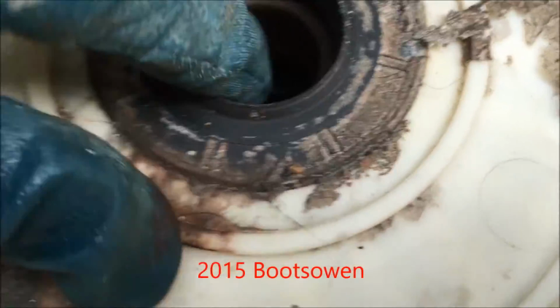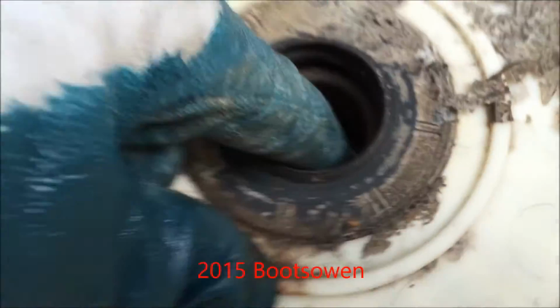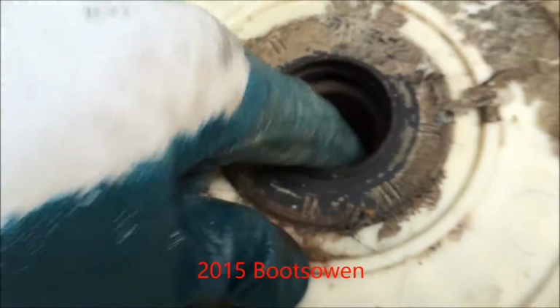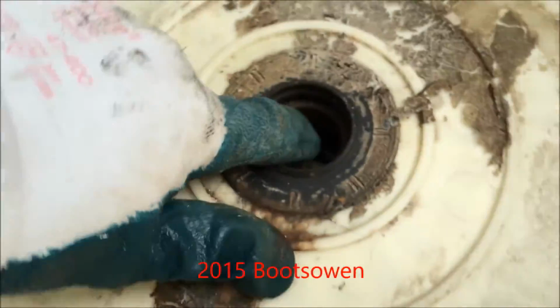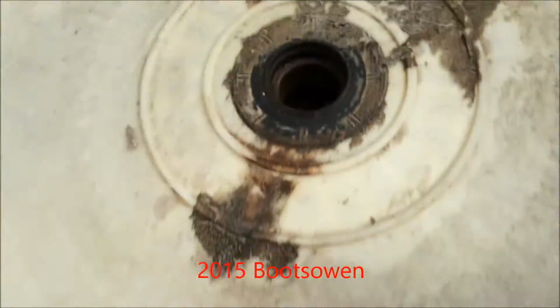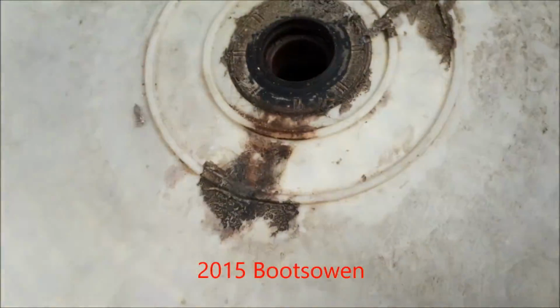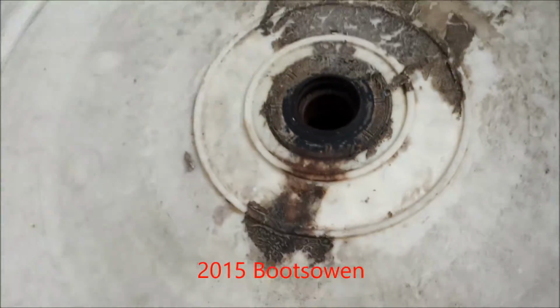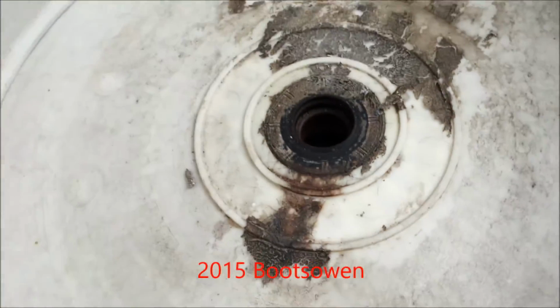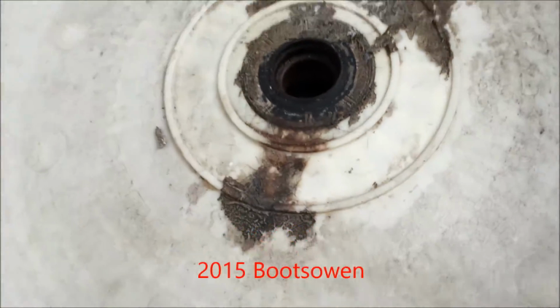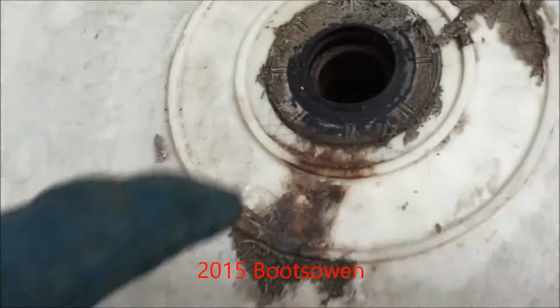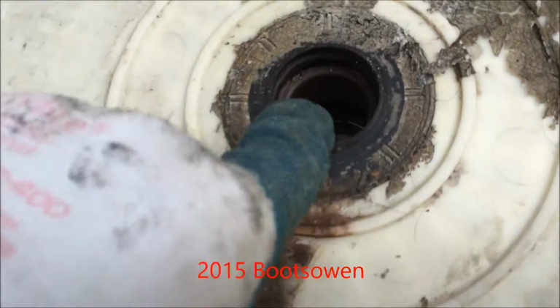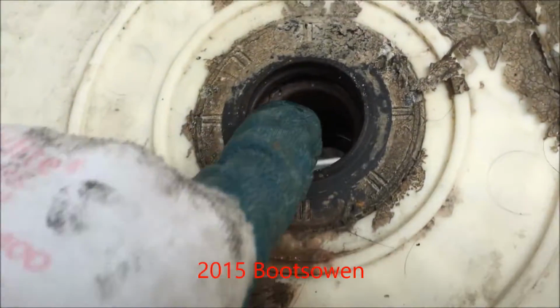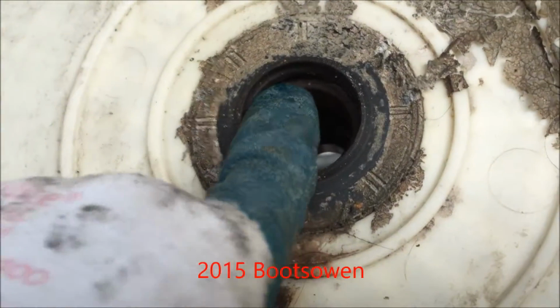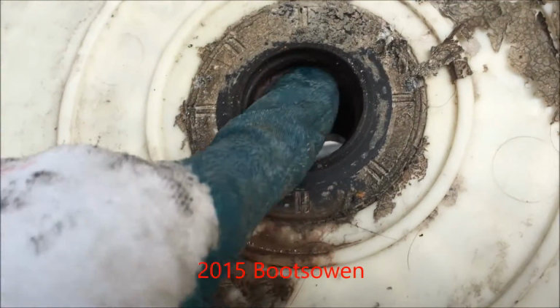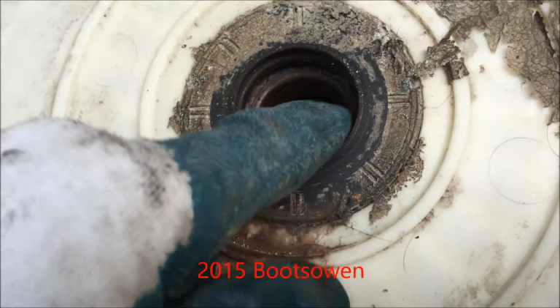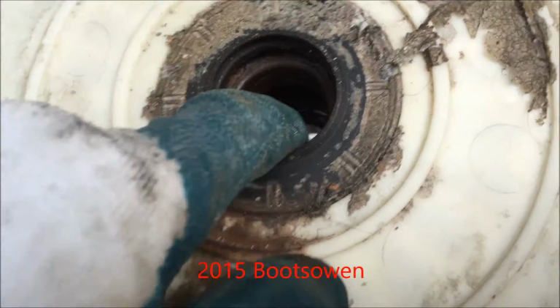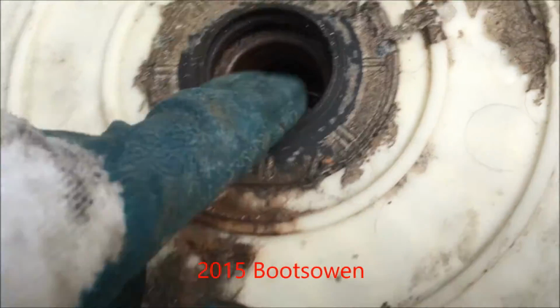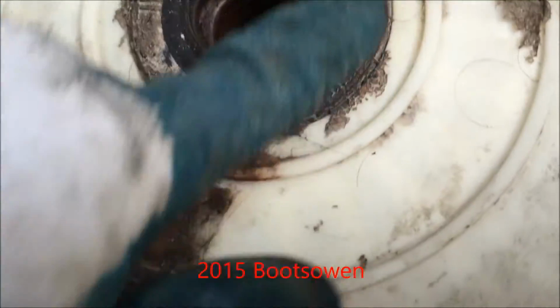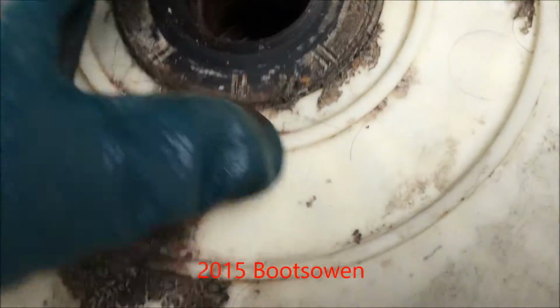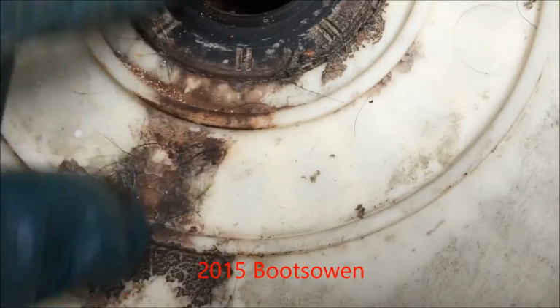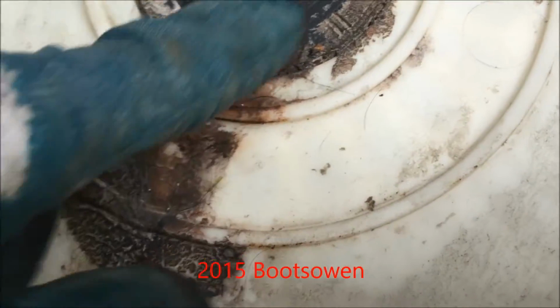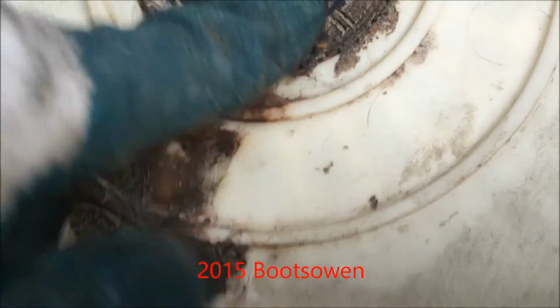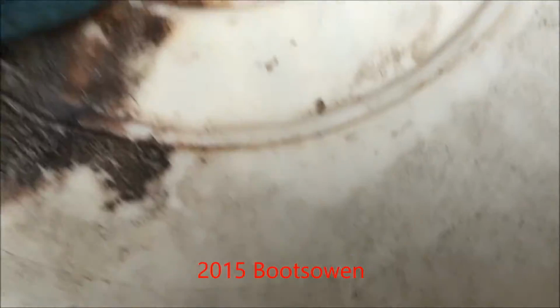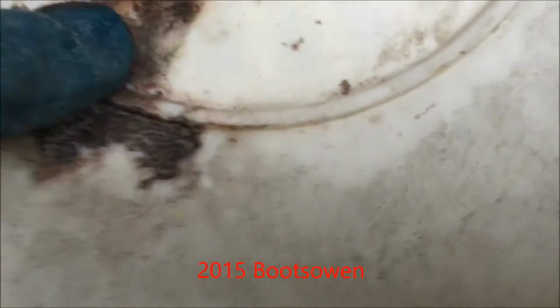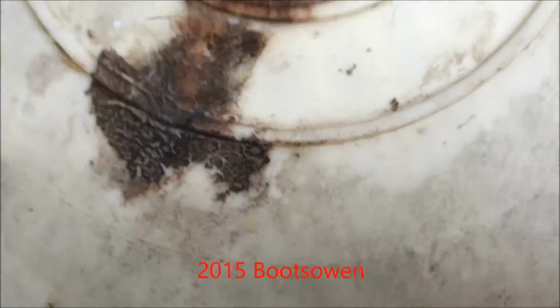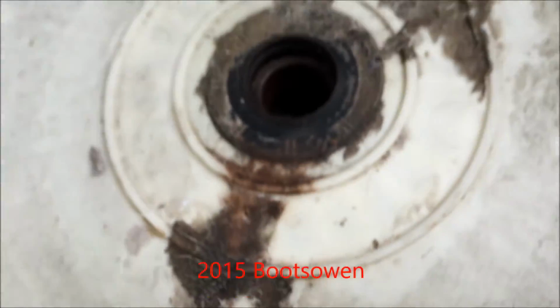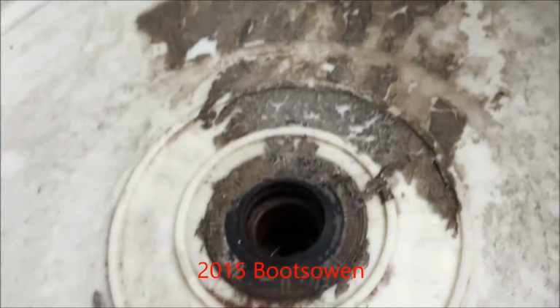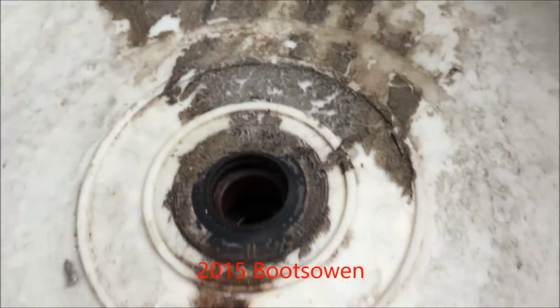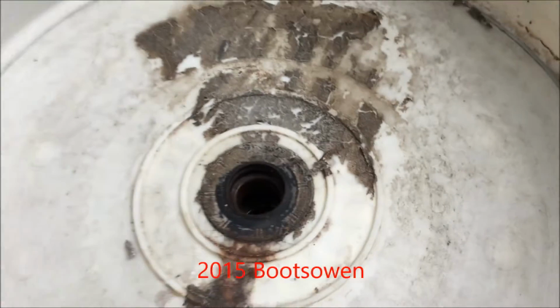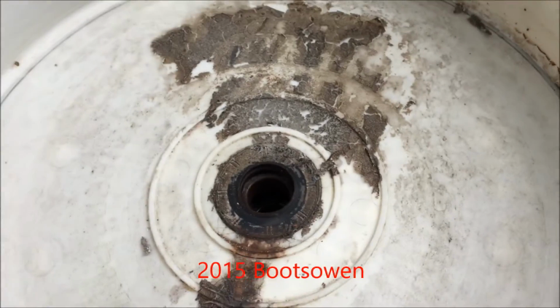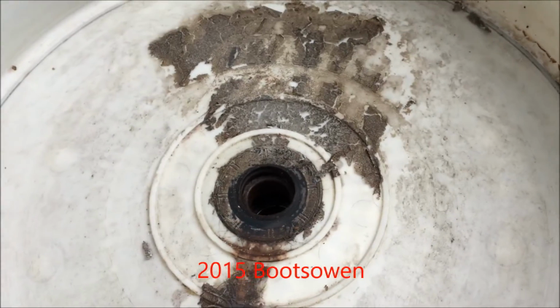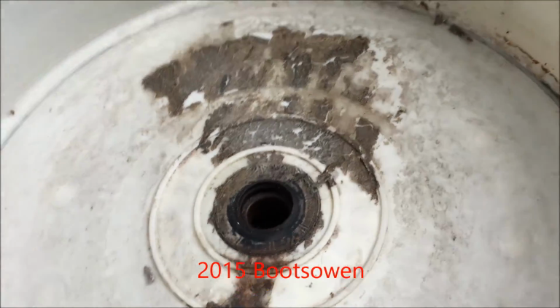Just to show you, I'll turn the drum over and show you what a good one was. And obviously it's all rusty and greasy, and it's burst out as well, and that's come through the seal as well, as you can see there.